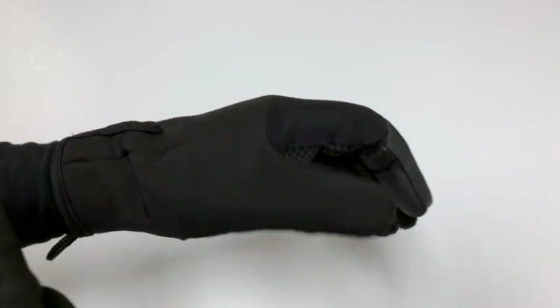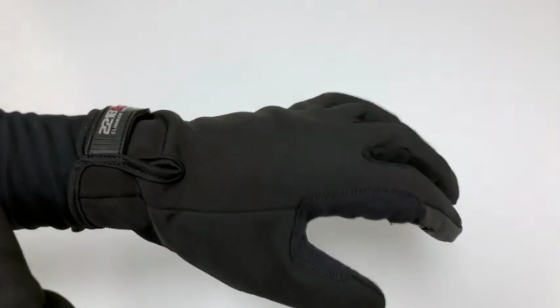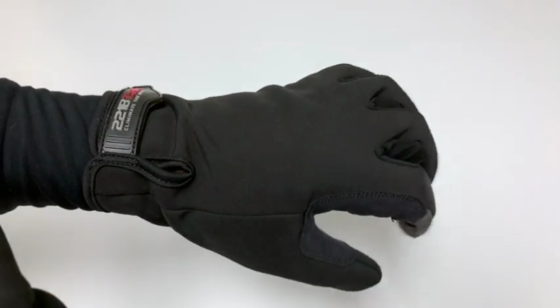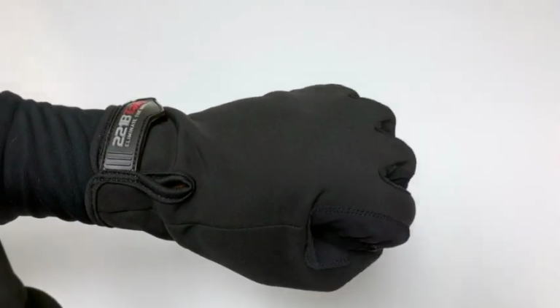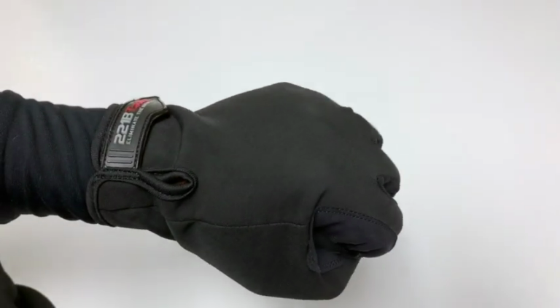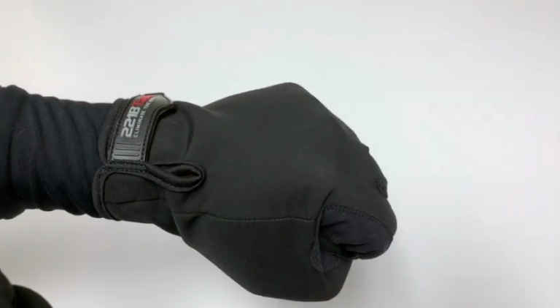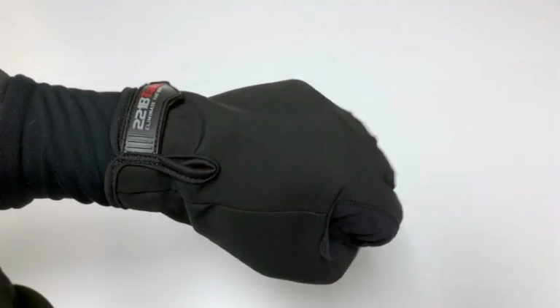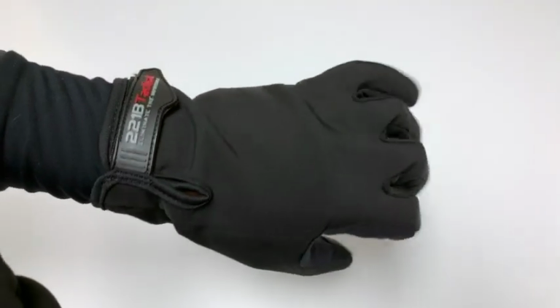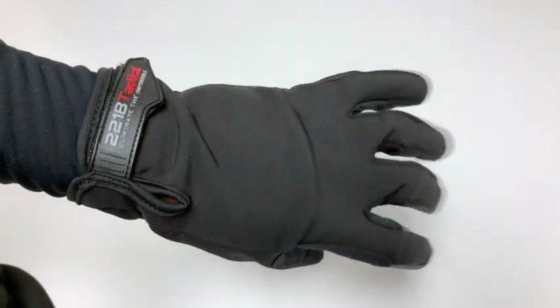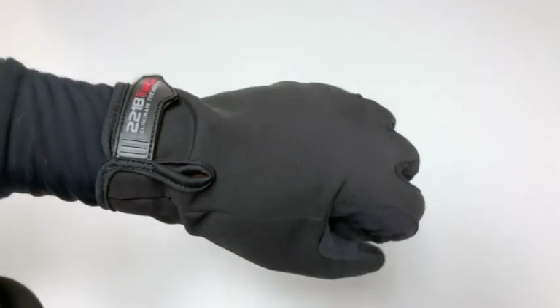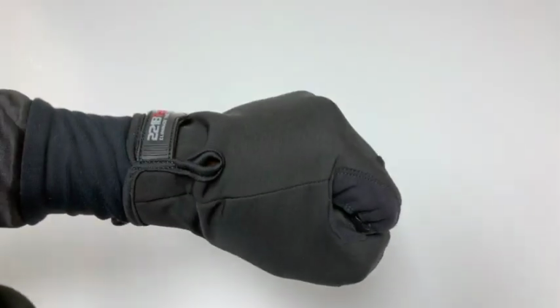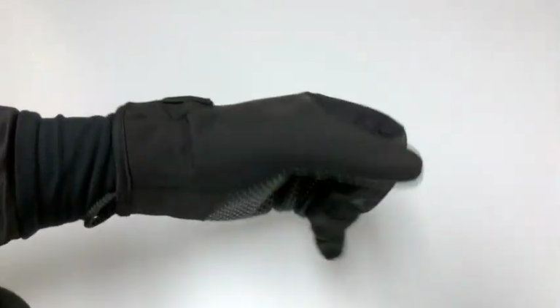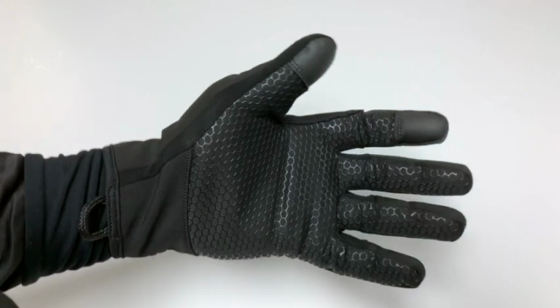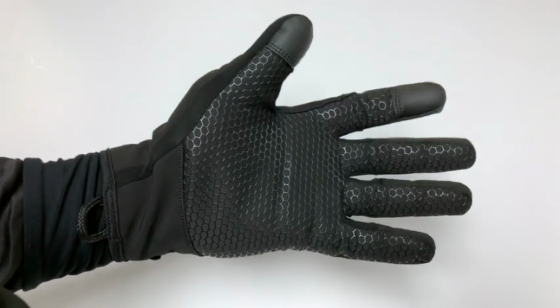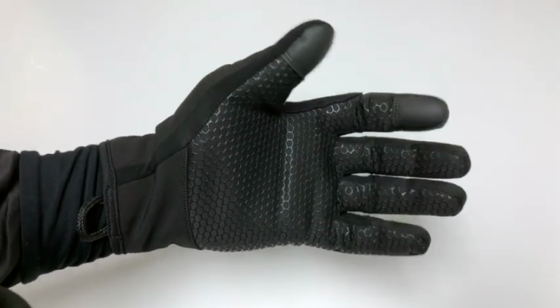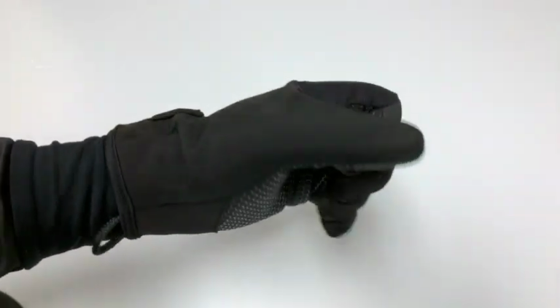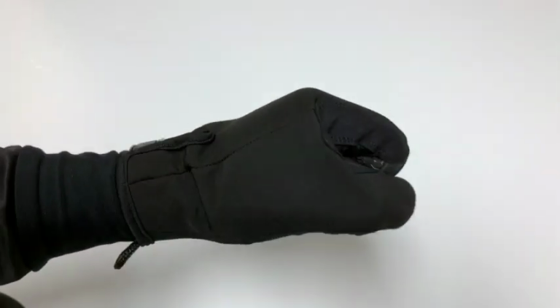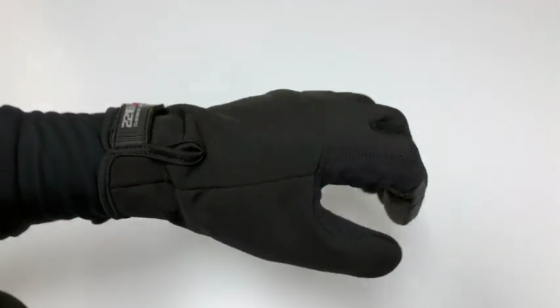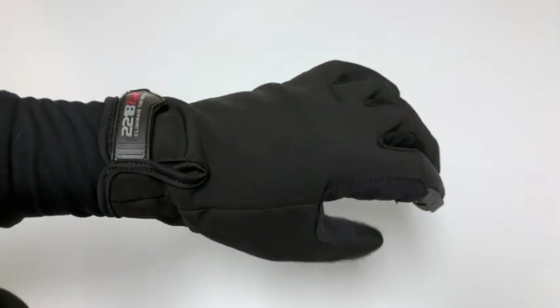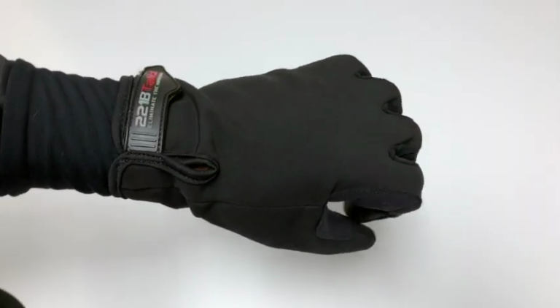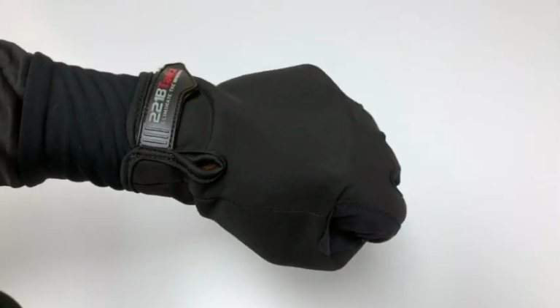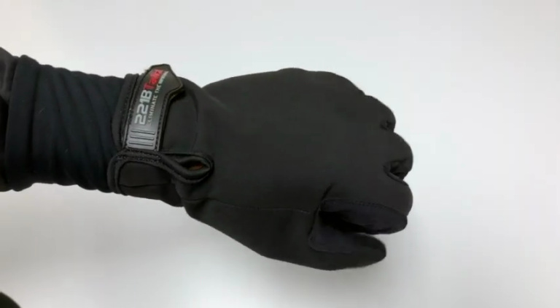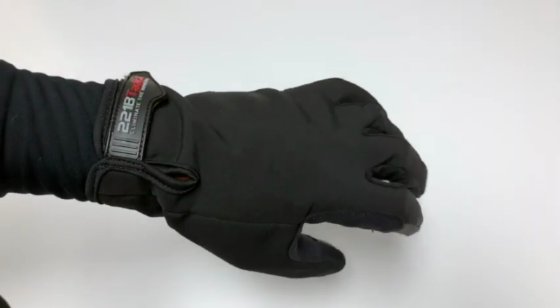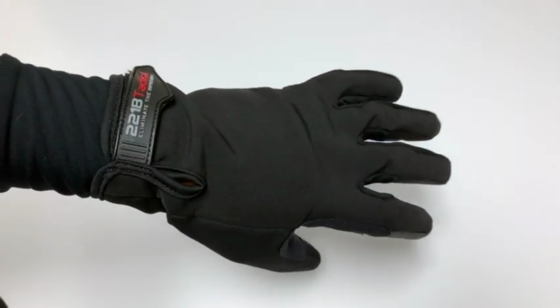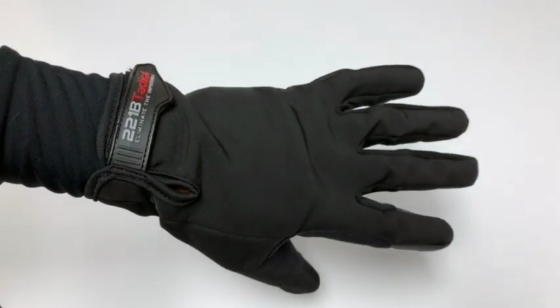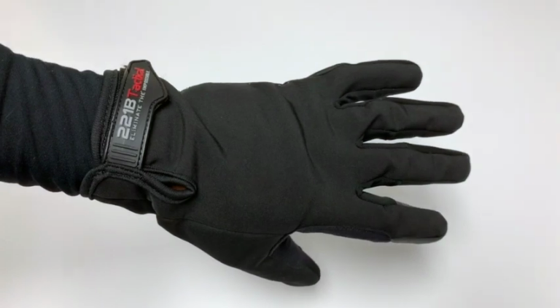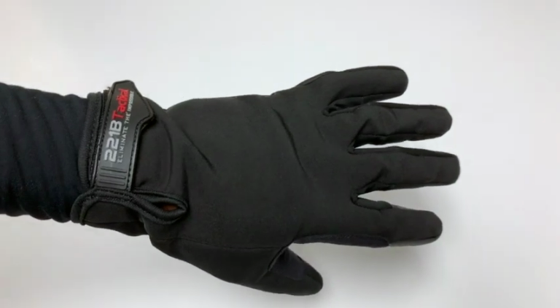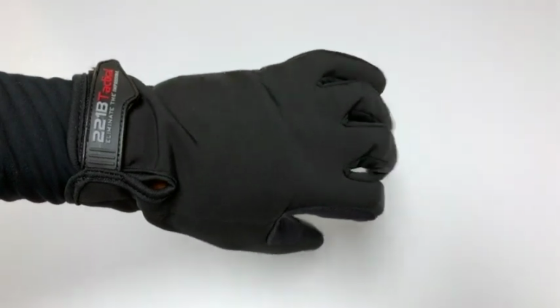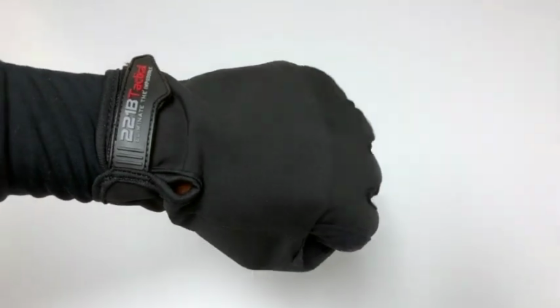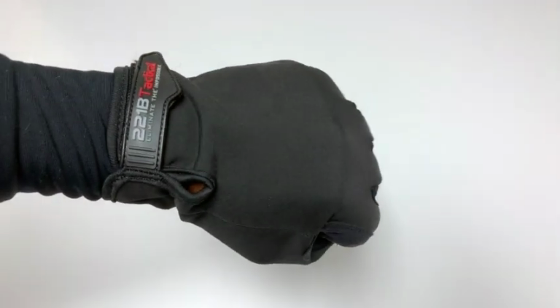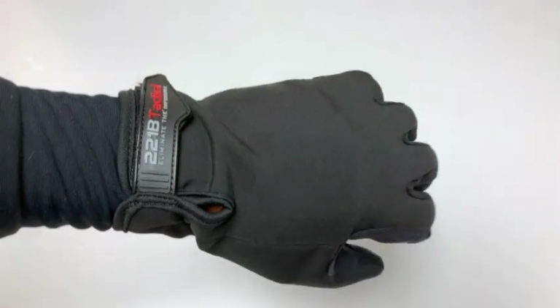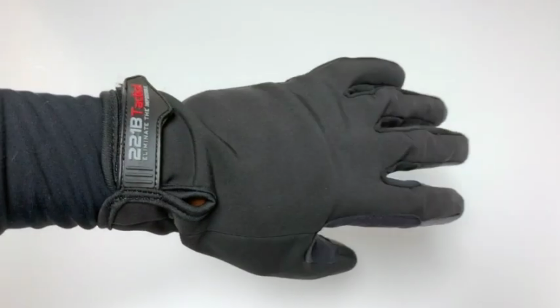These gloves are going to give you not just warmth but superior dexterity and grip all winter long, without the bulk of some of the bigger, heavier, chunky gloves. These are the Agent Gloves by 221B Tactical.